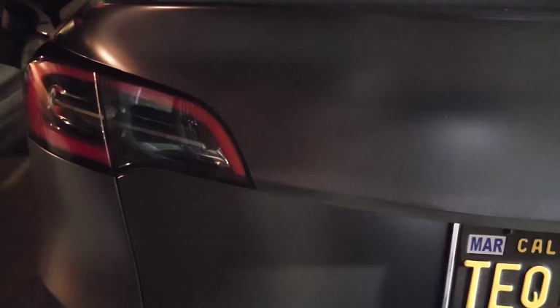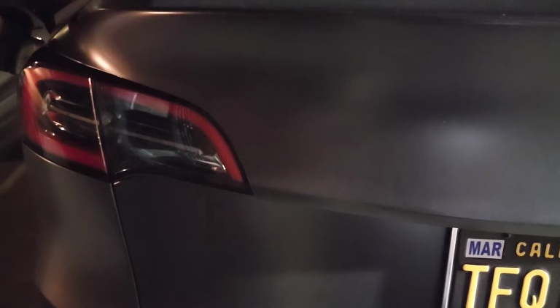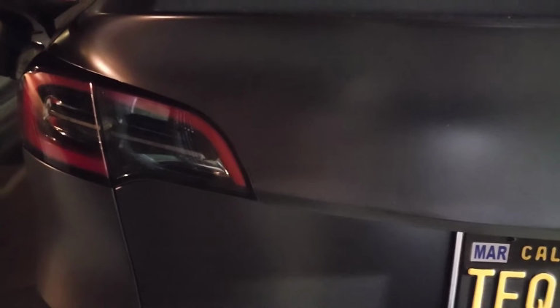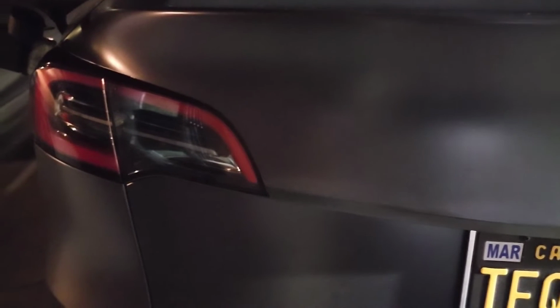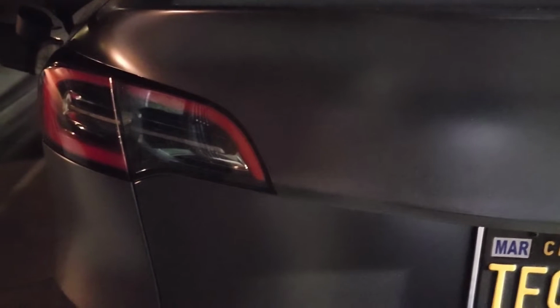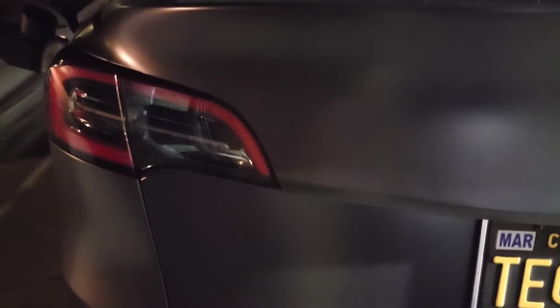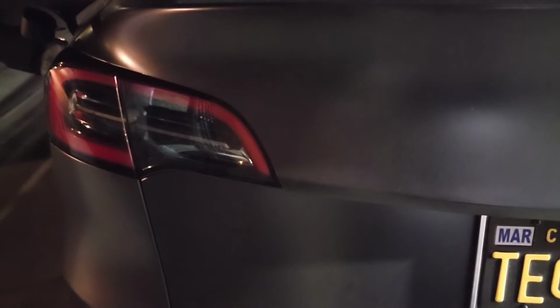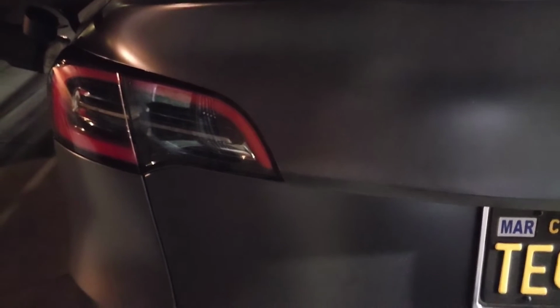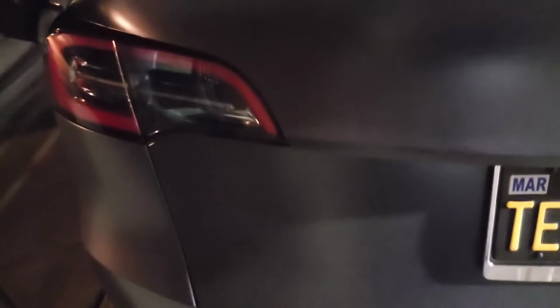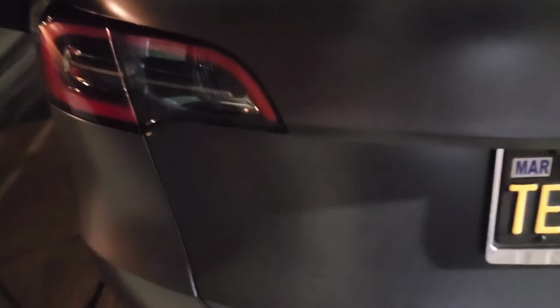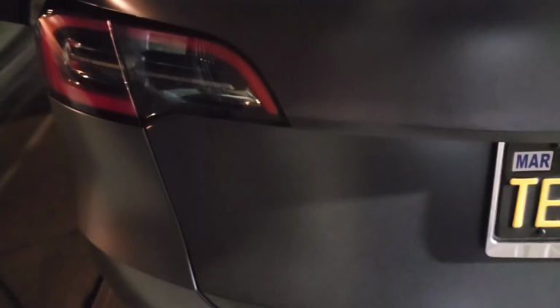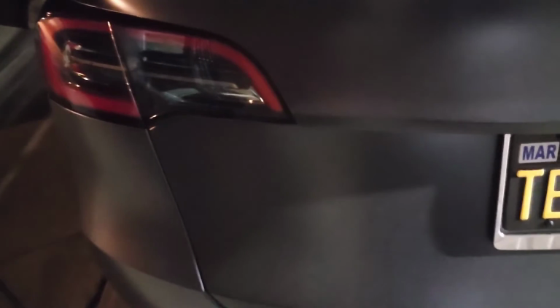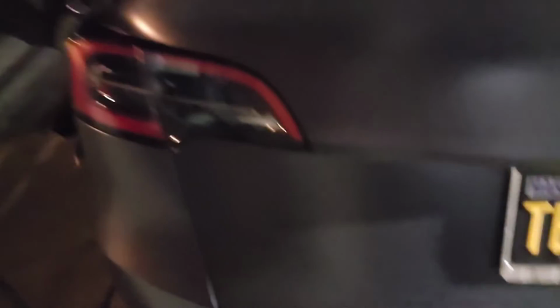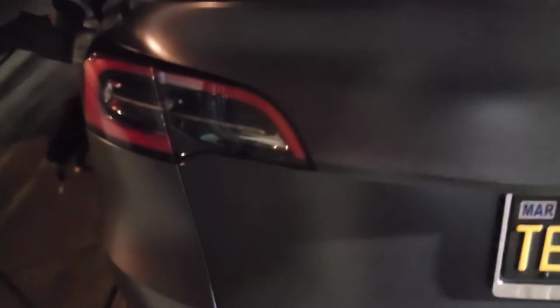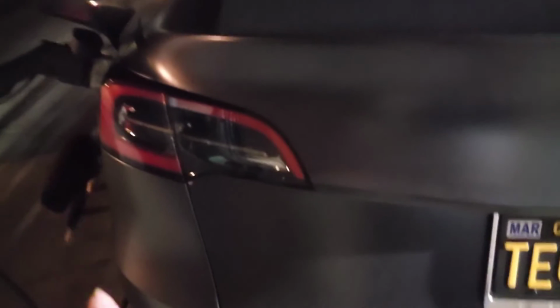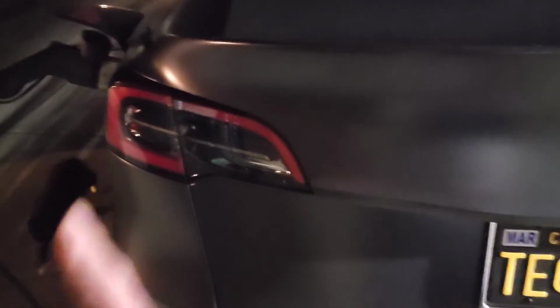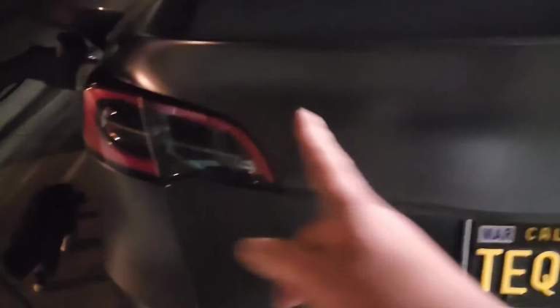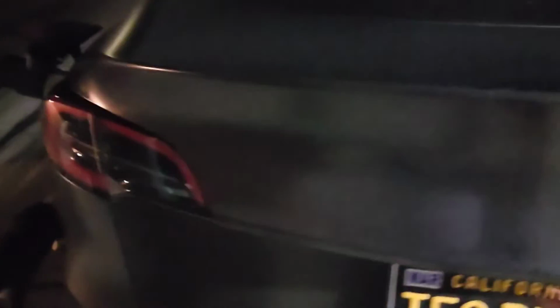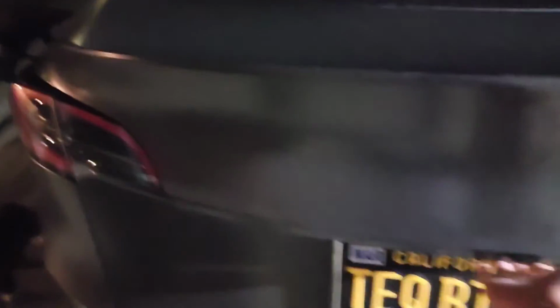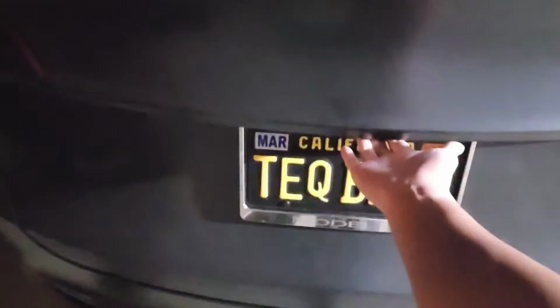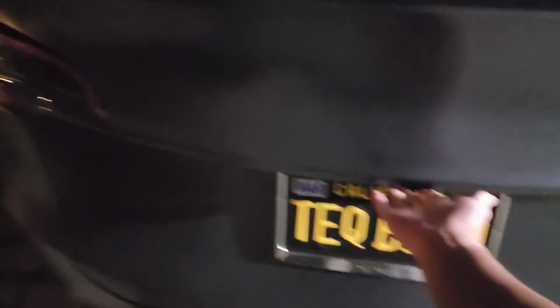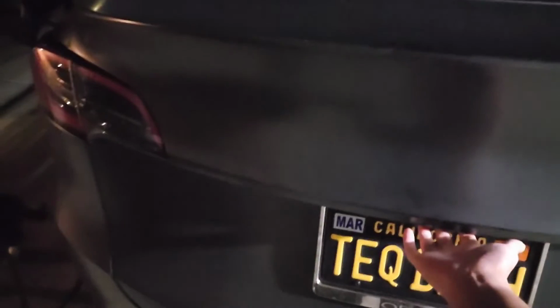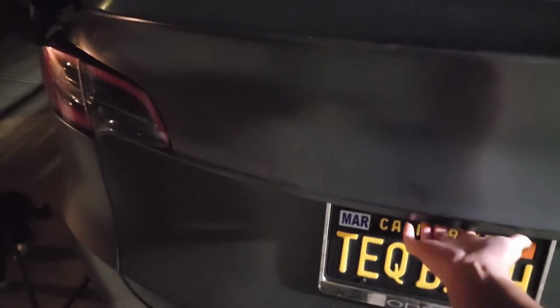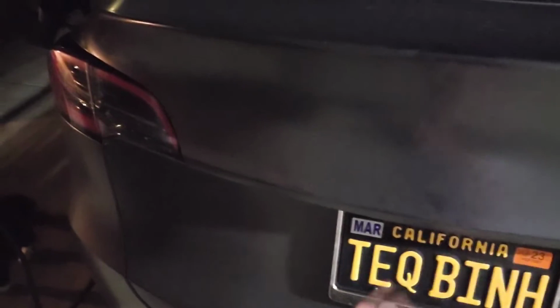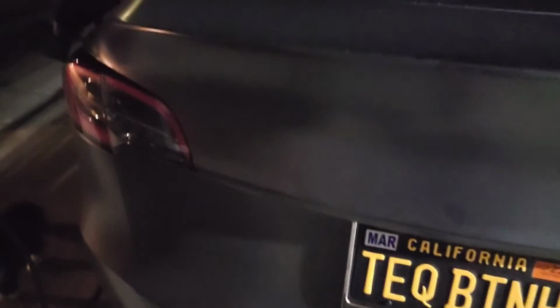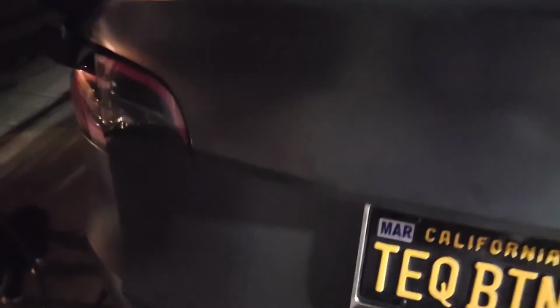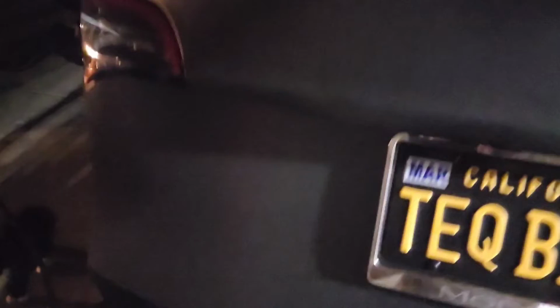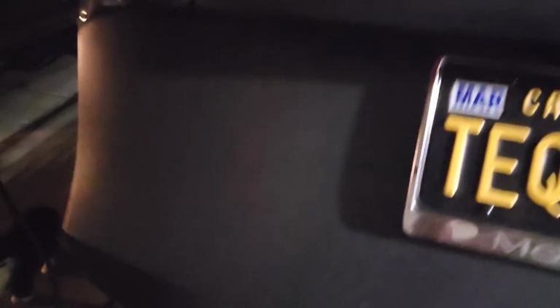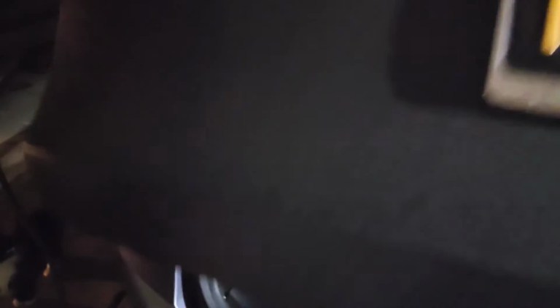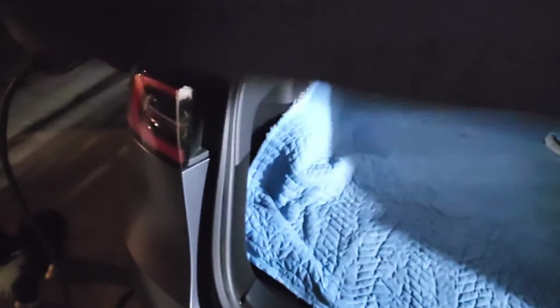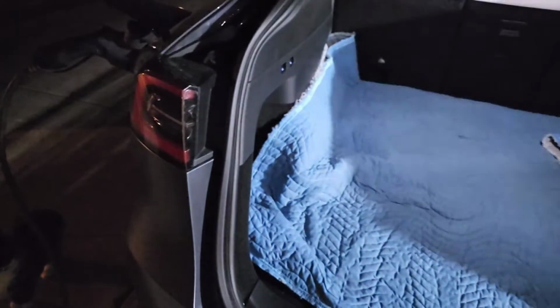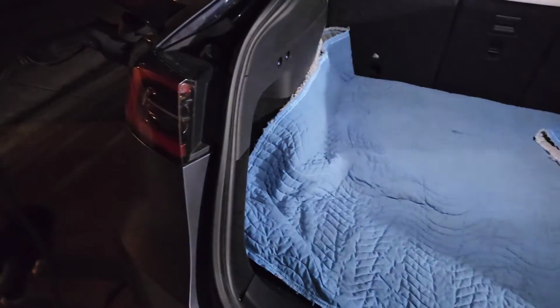Here's one thing I noticed with the update. Pretty sure this is new. You can see the tail lights are off, but if I open the trunk... wait a minute.